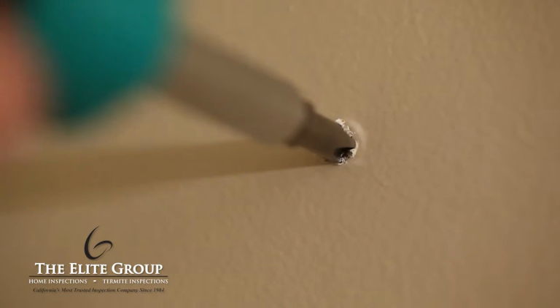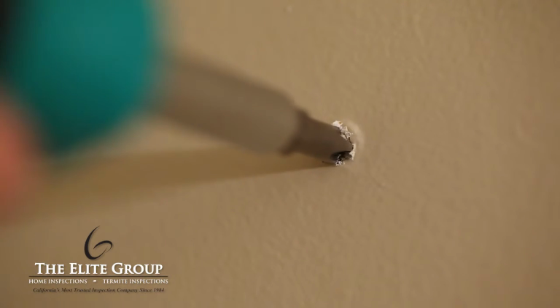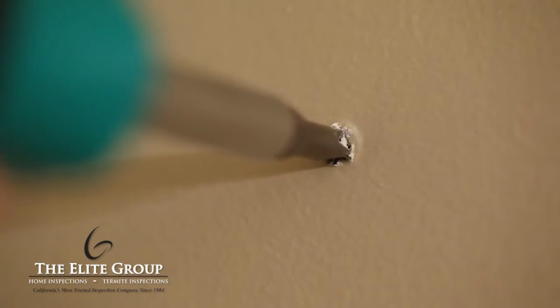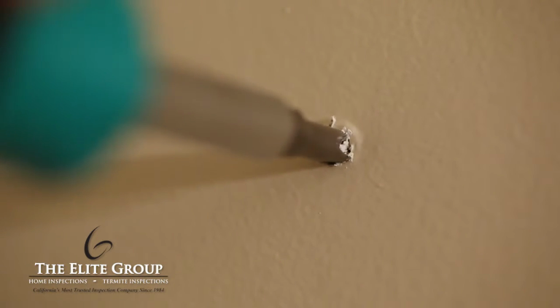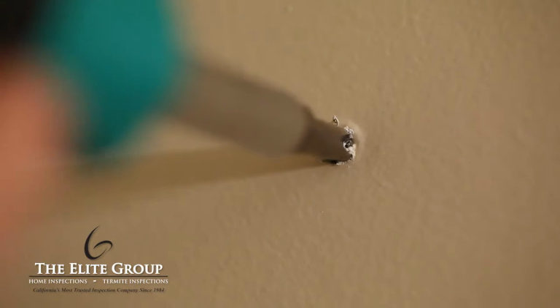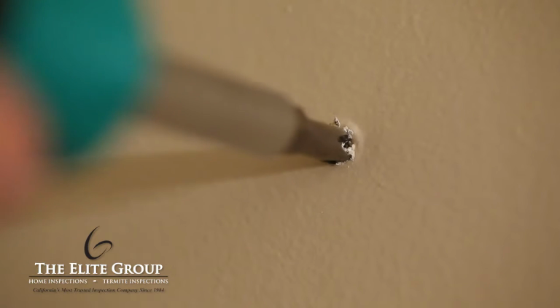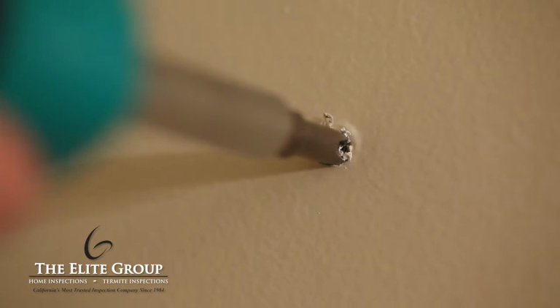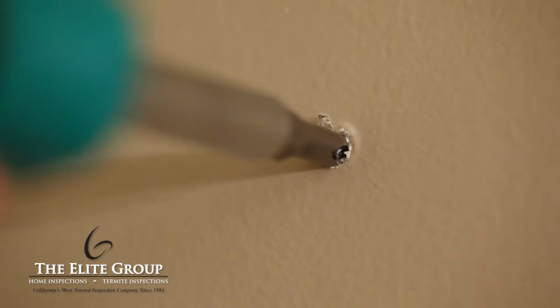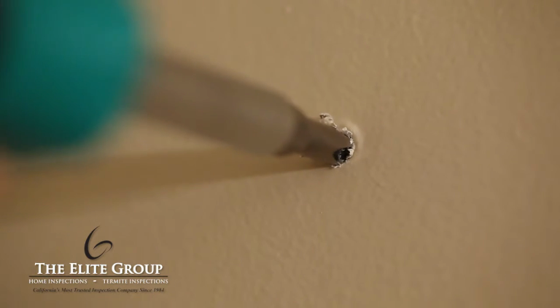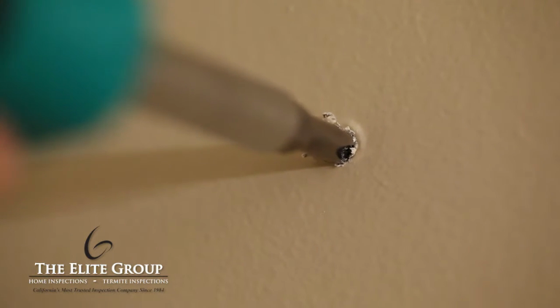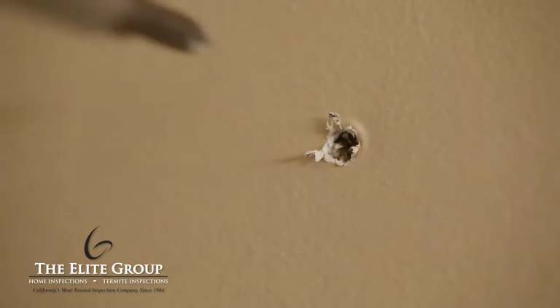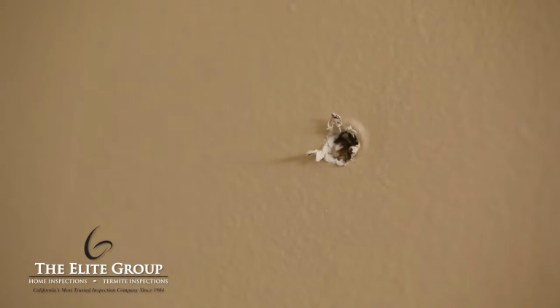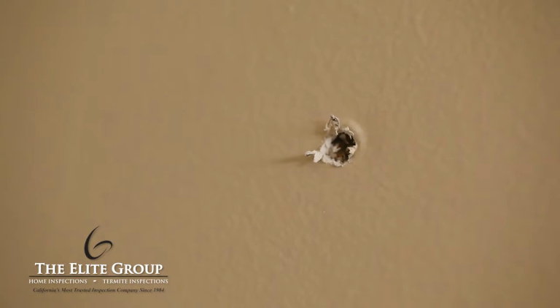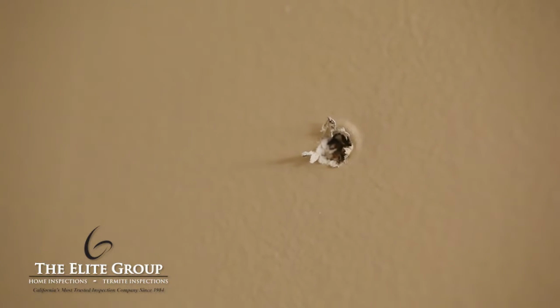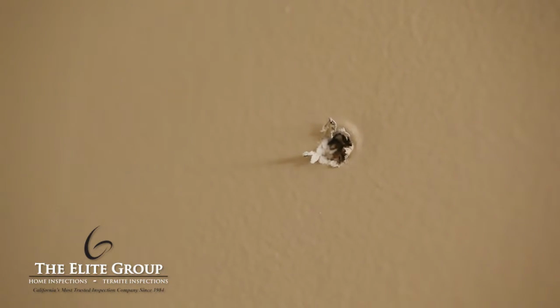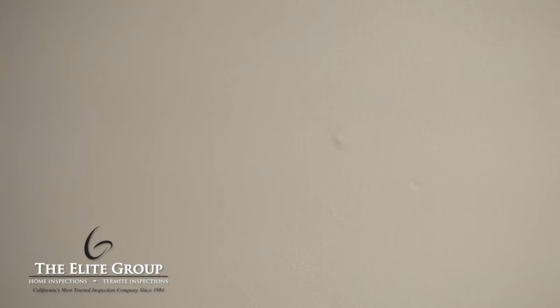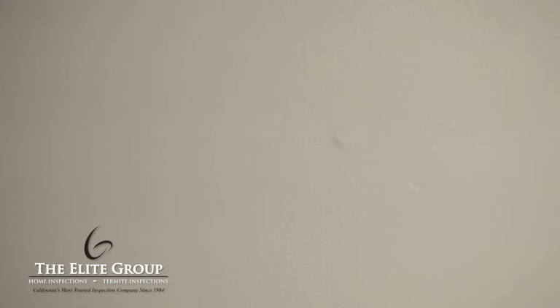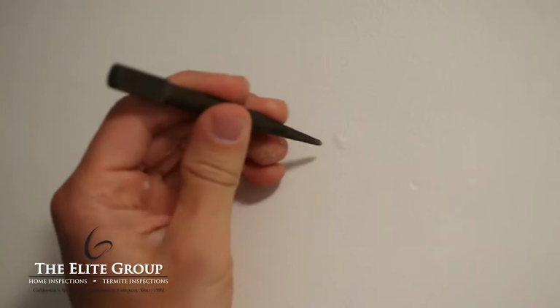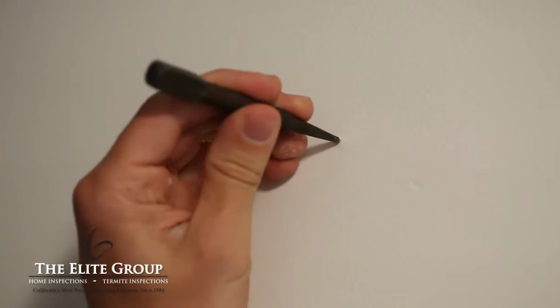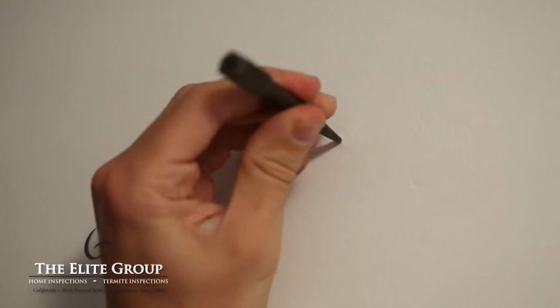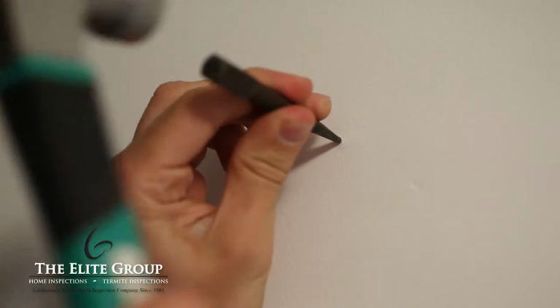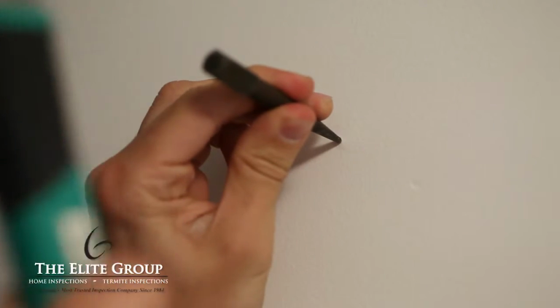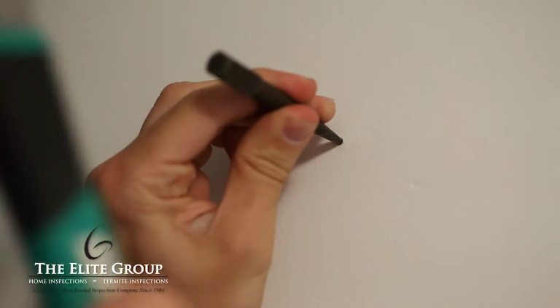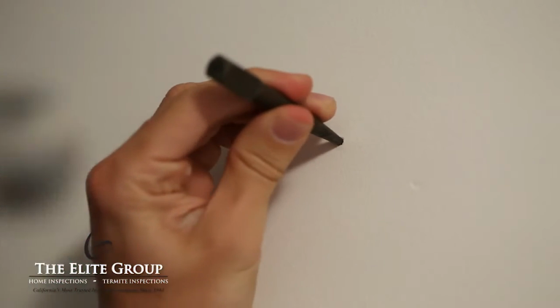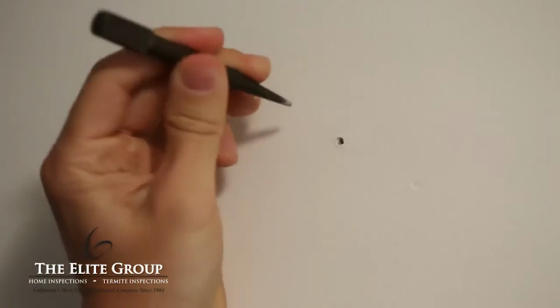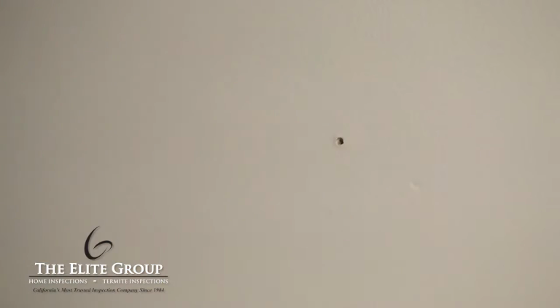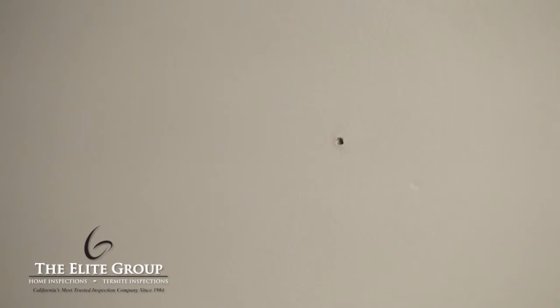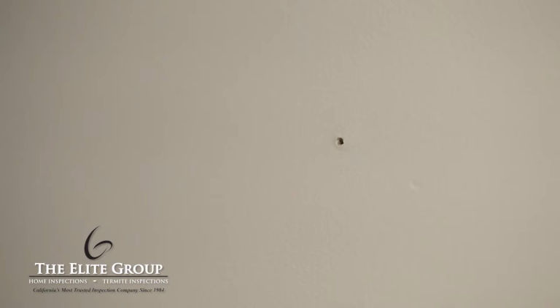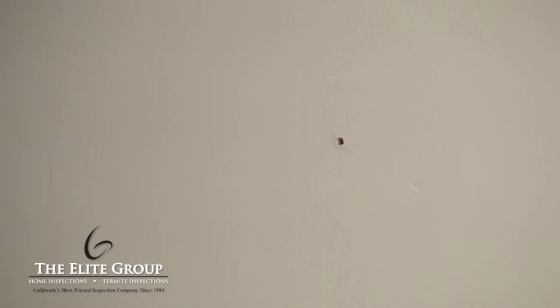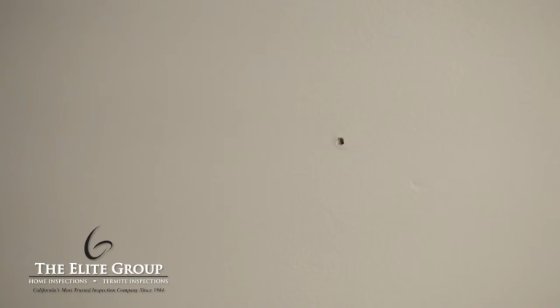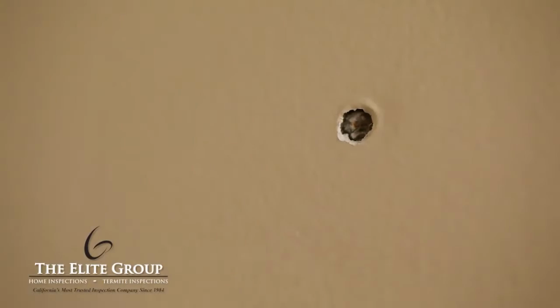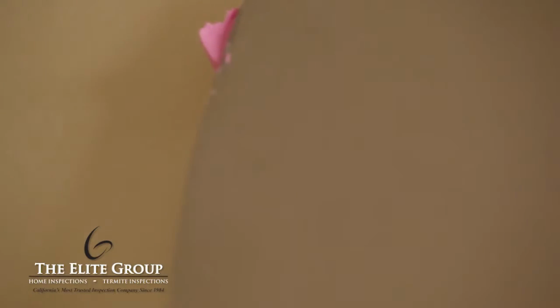If the pop is caused by a screw, simply take the screwdriver and turn the screw until it is slightly recessed into the wall. If the pop is caused by a nail, take your nail punch and hammer and tap the nail head until it is slightly recessed into the wall.